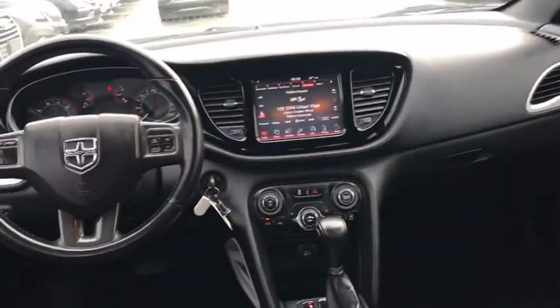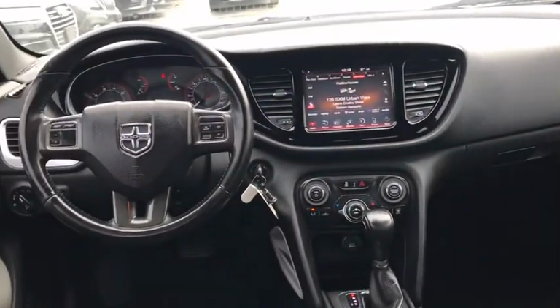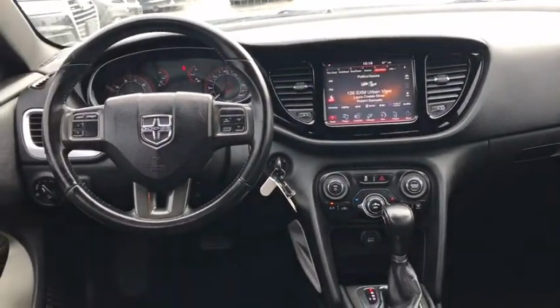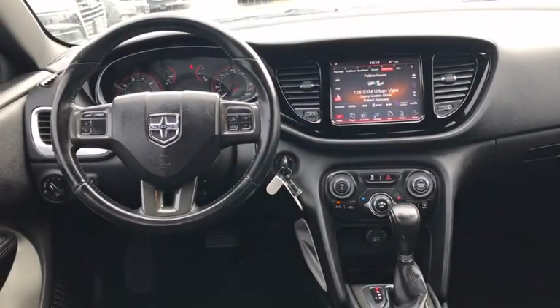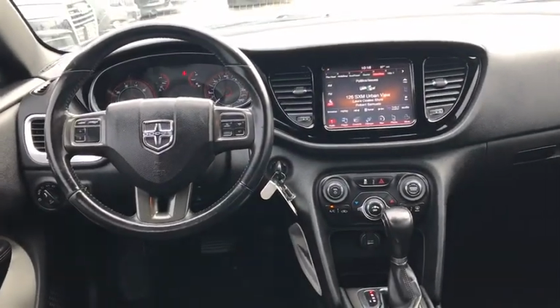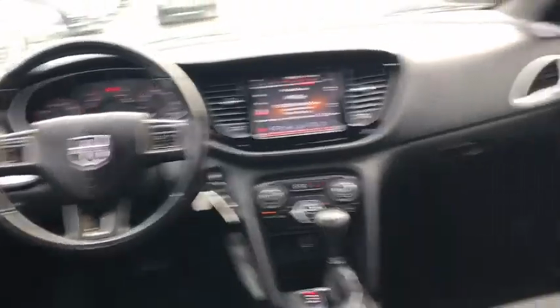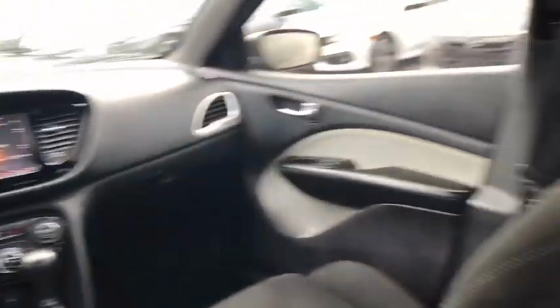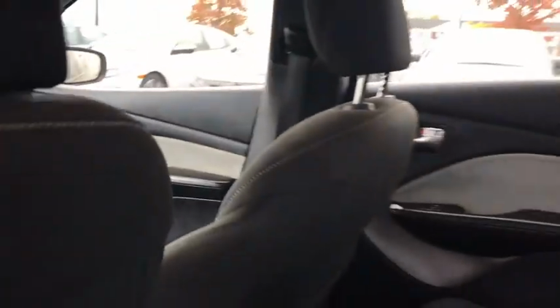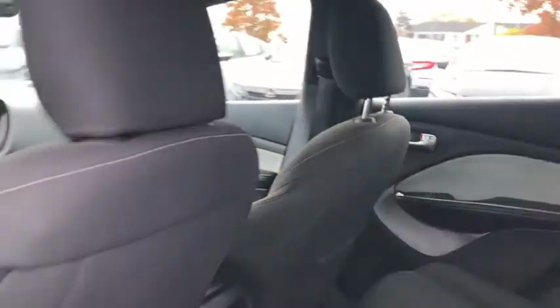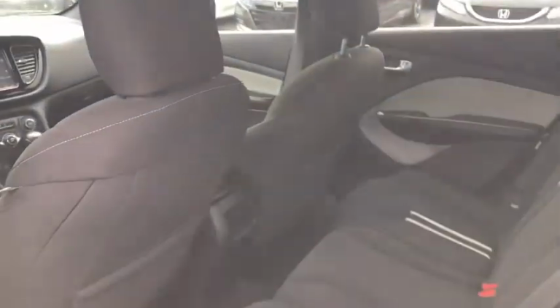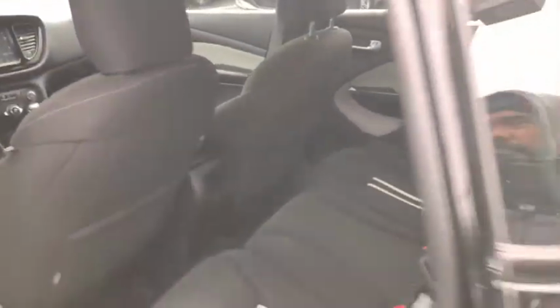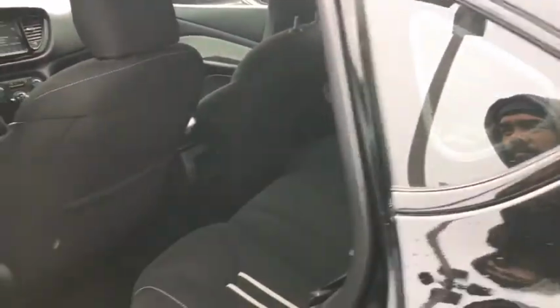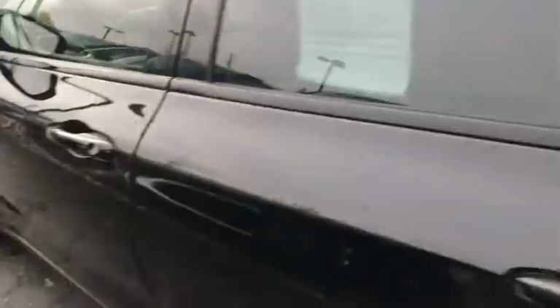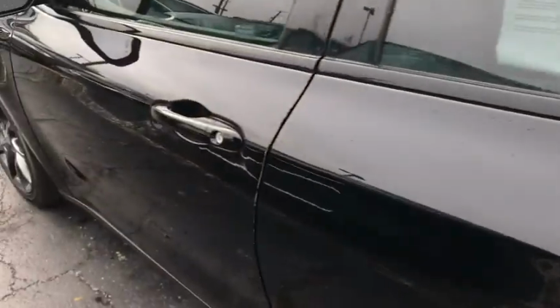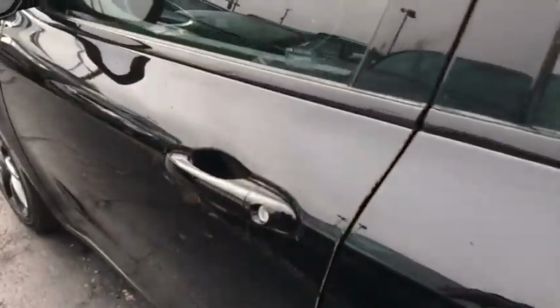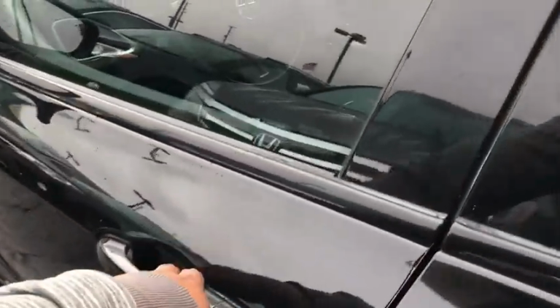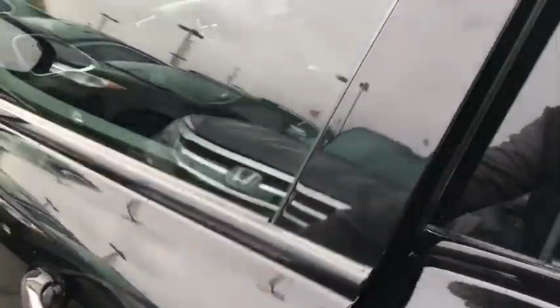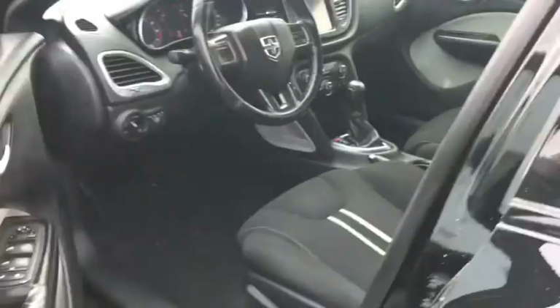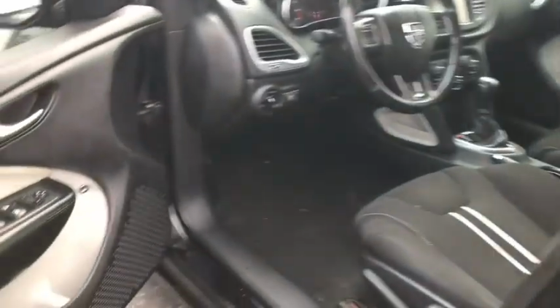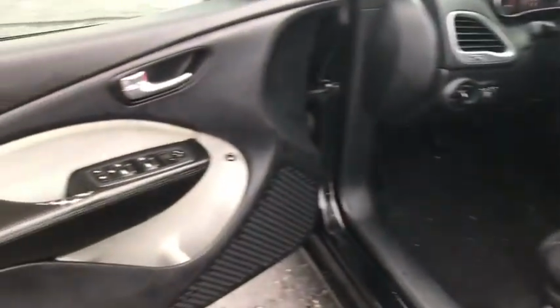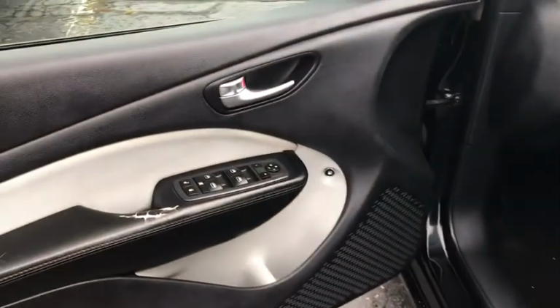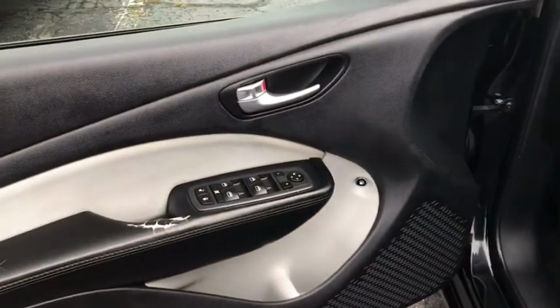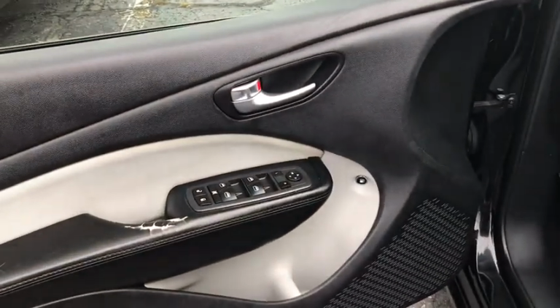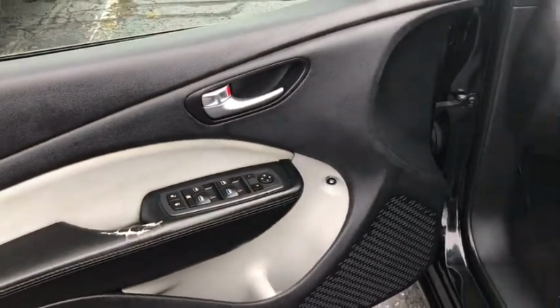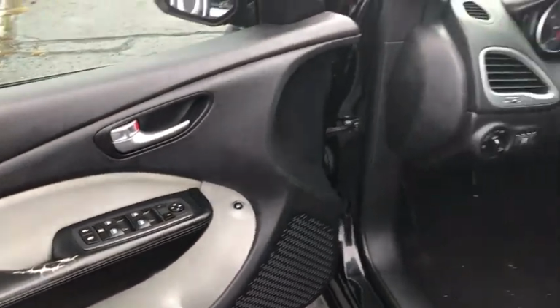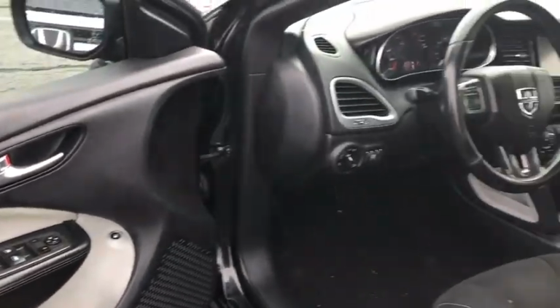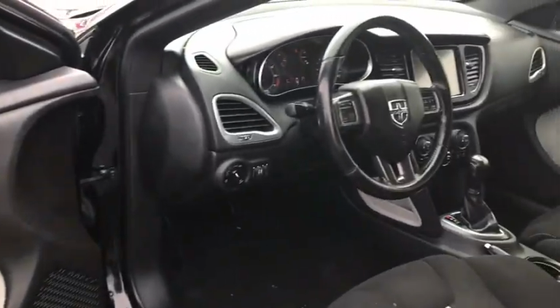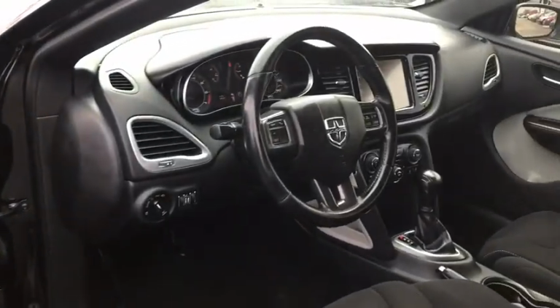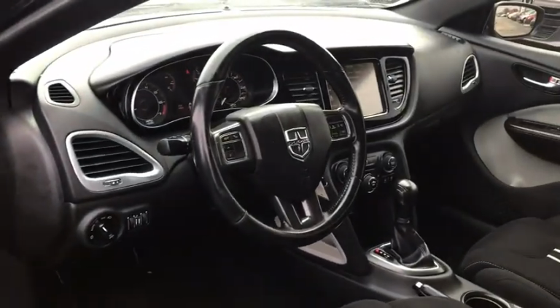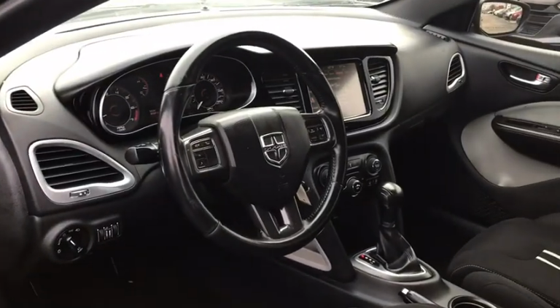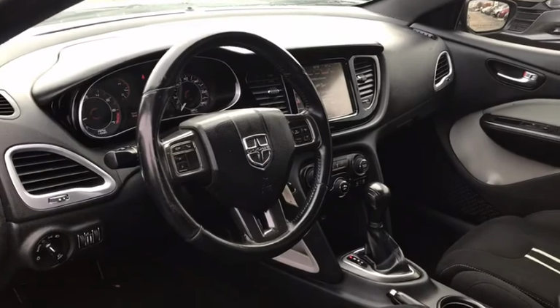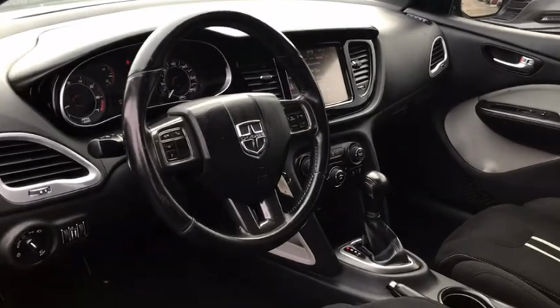Sirius satellite radio, tachometer, Uconnect hands-free group, remote keyless entry, panic alarm, driver vanity mirror, front reading lamps. Wouldn't you look great in this vehicle? Stop in today and see for yourself.